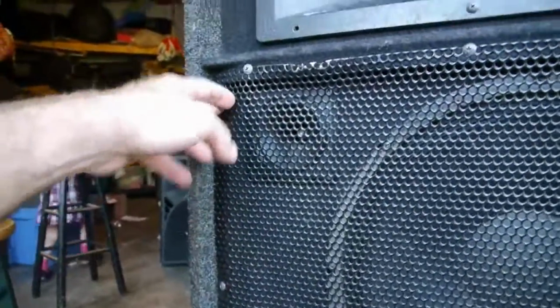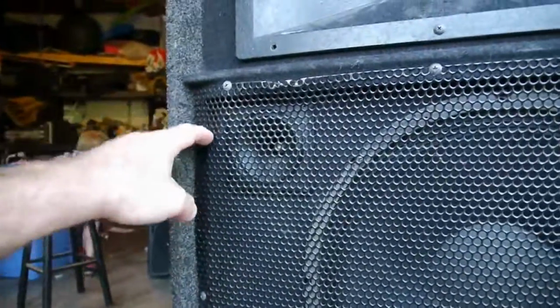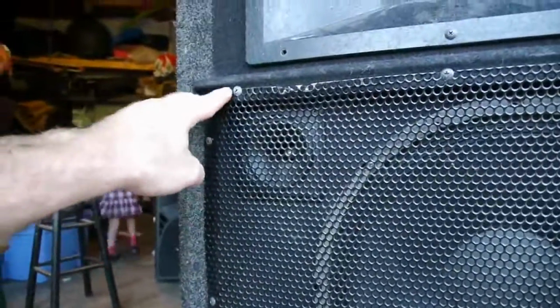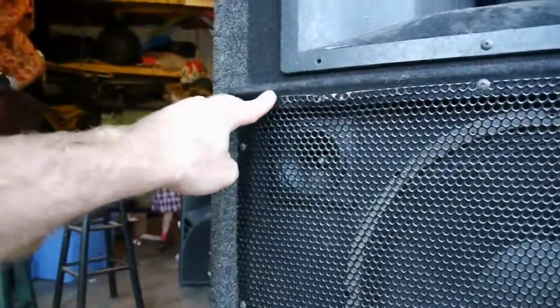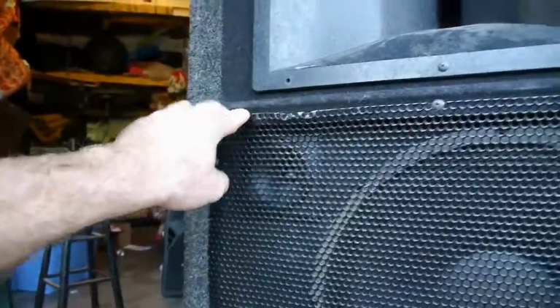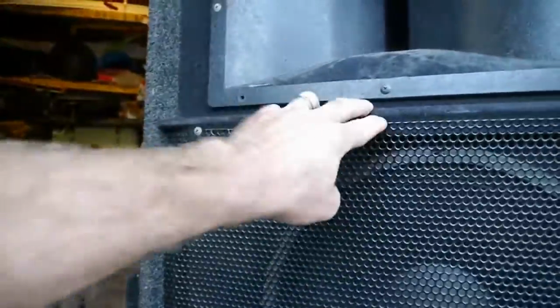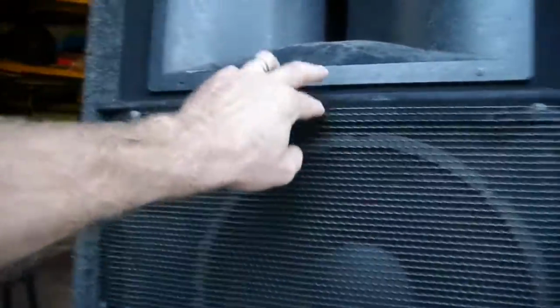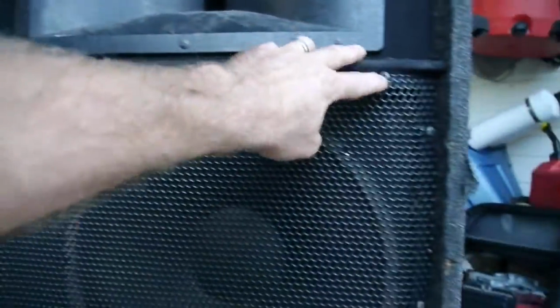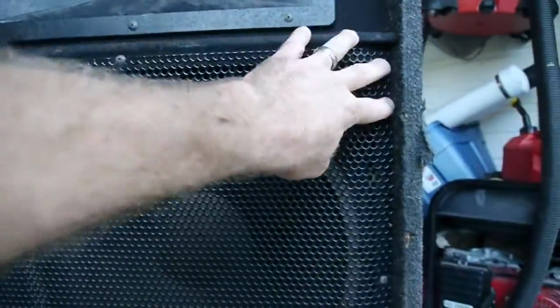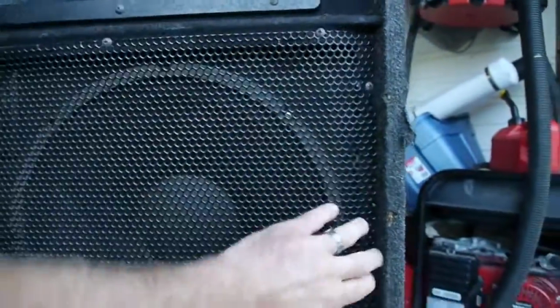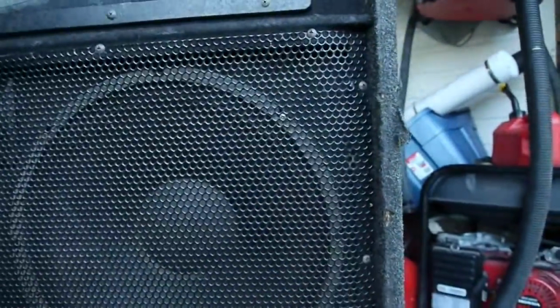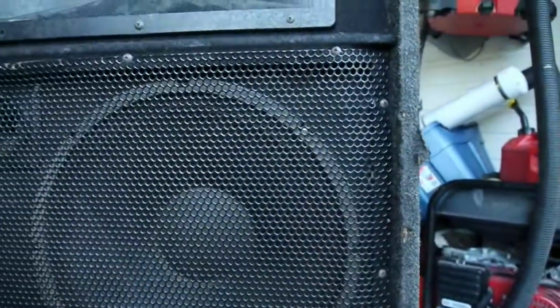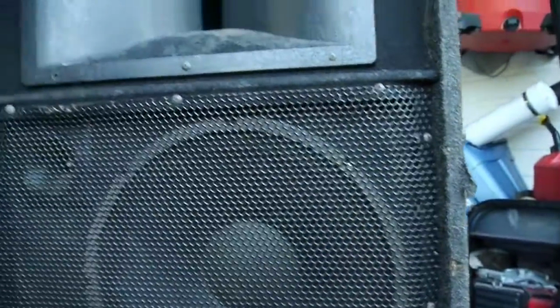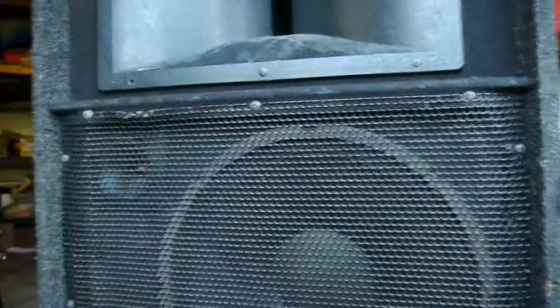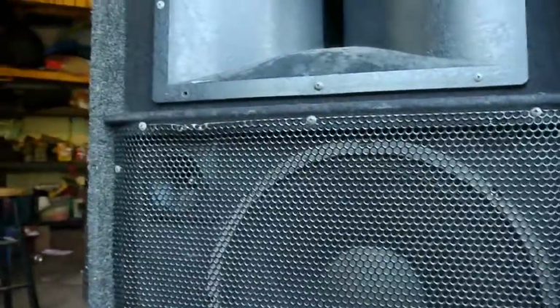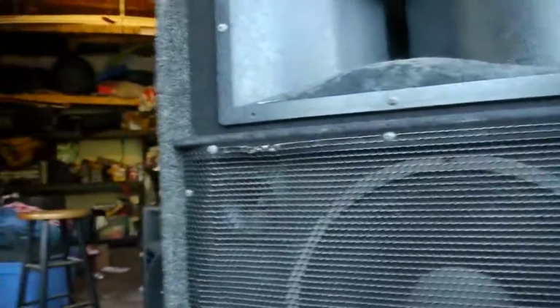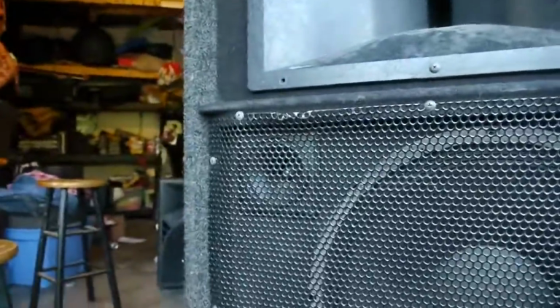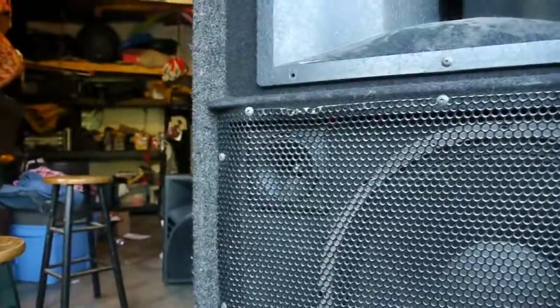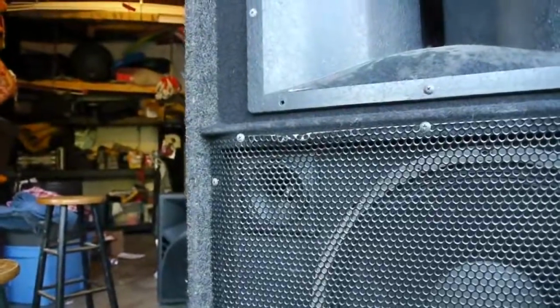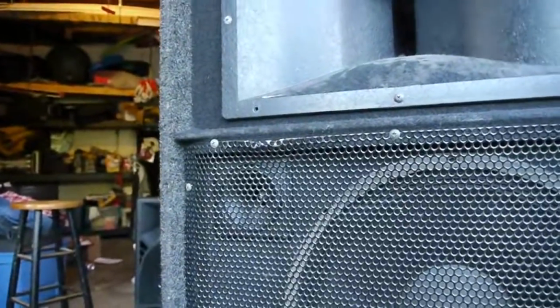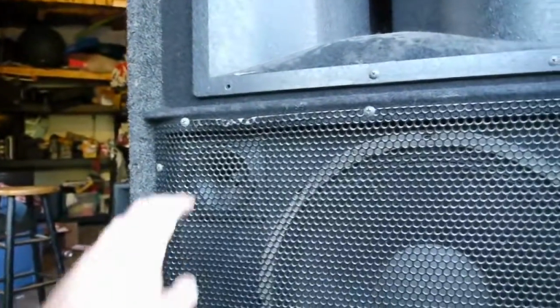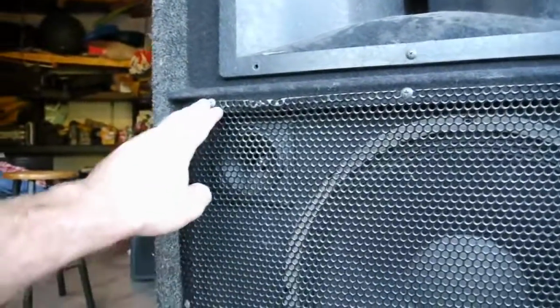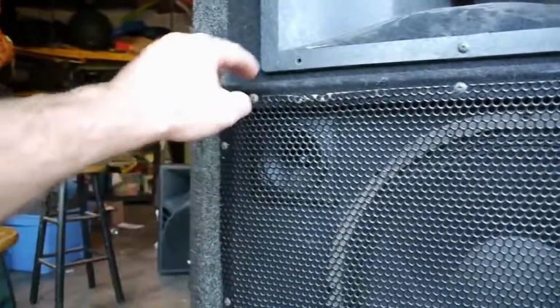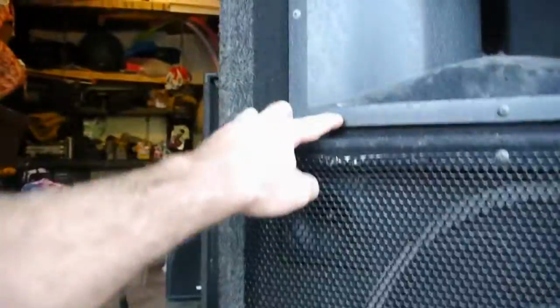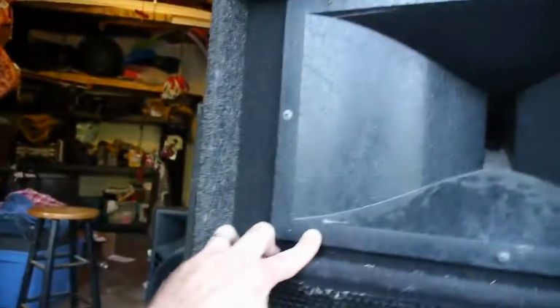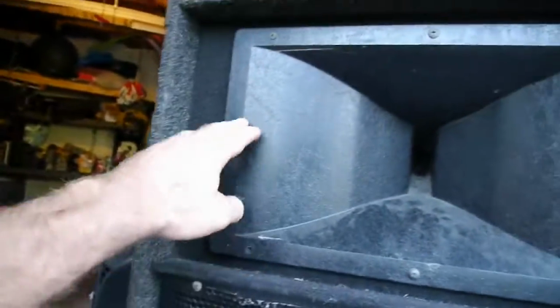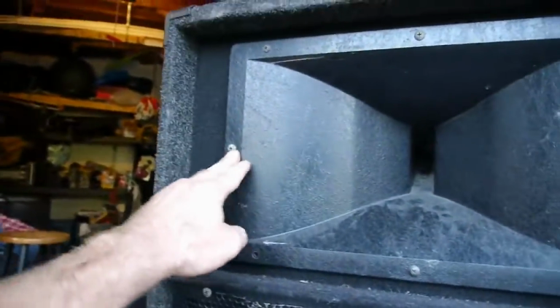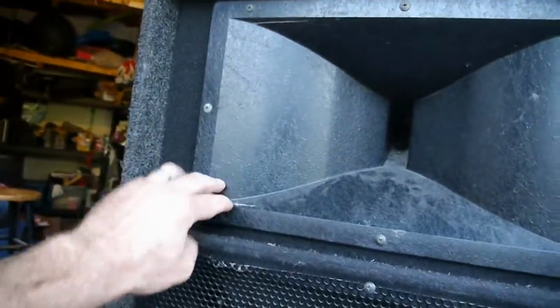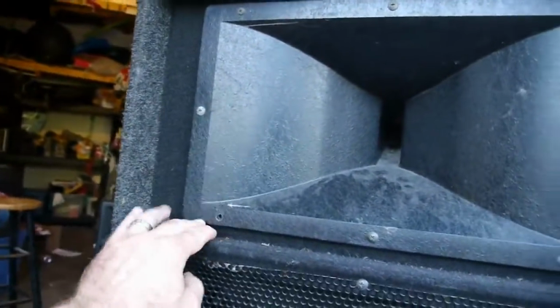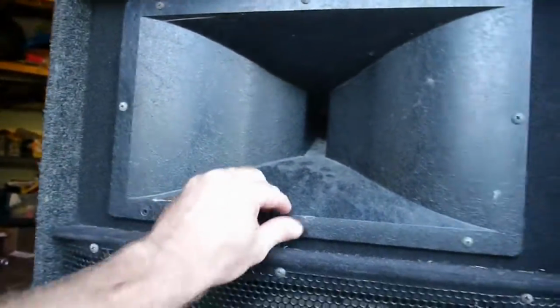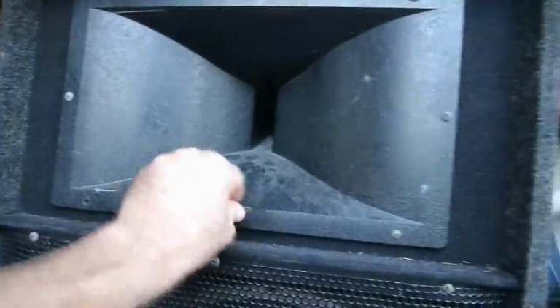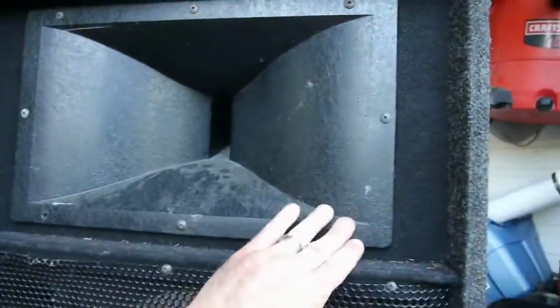I think what I'm going to do is put some wood filler back in these holes just to make sure that when I do reapply the screws they have something to bite into, especially up here on the horn.